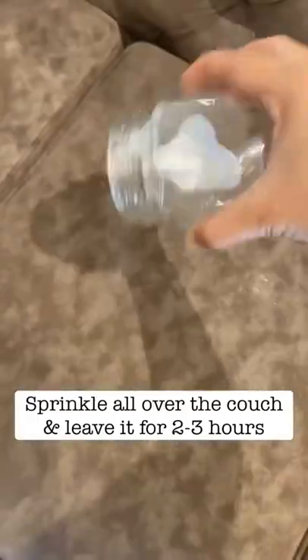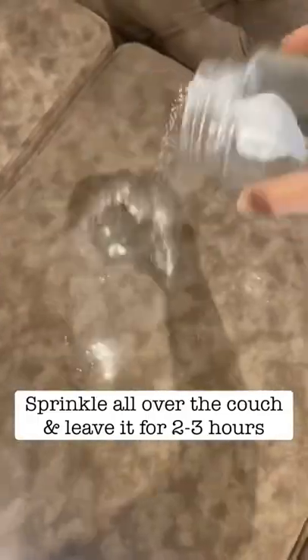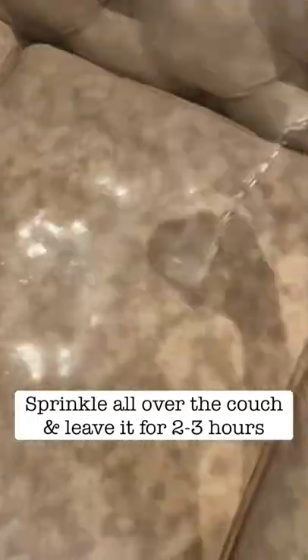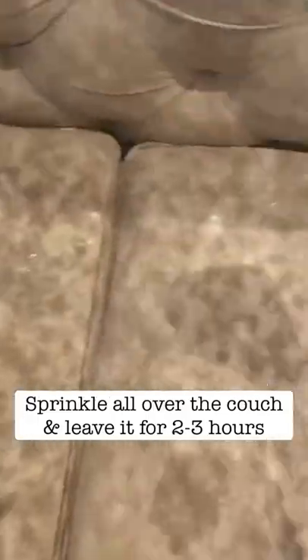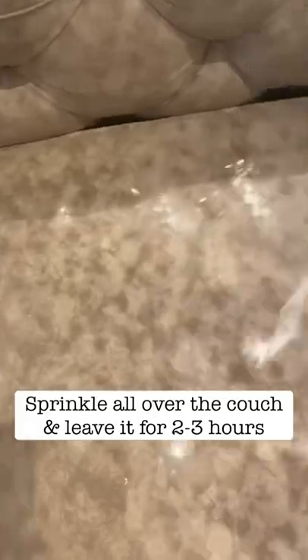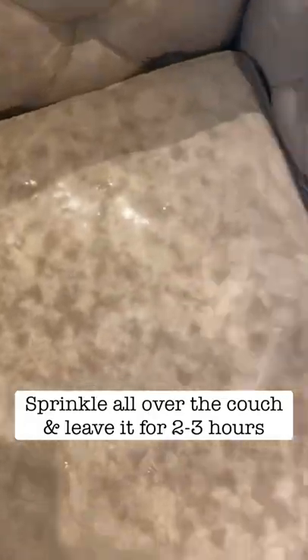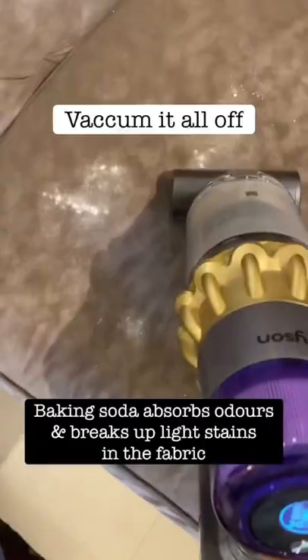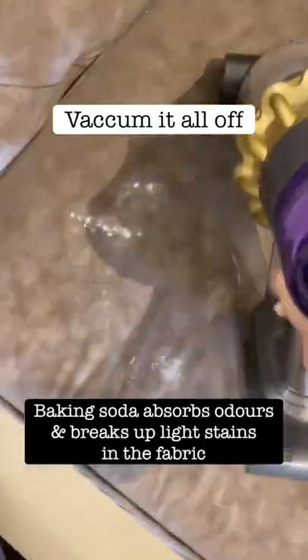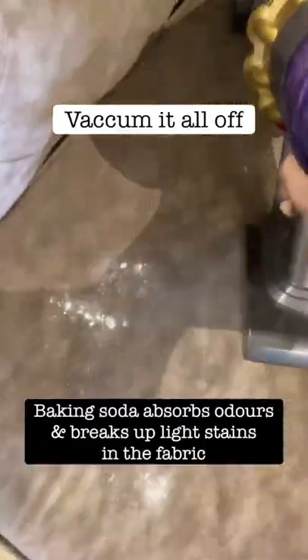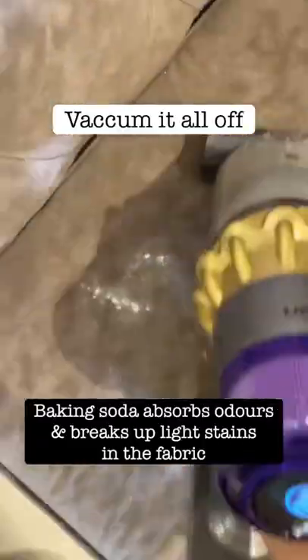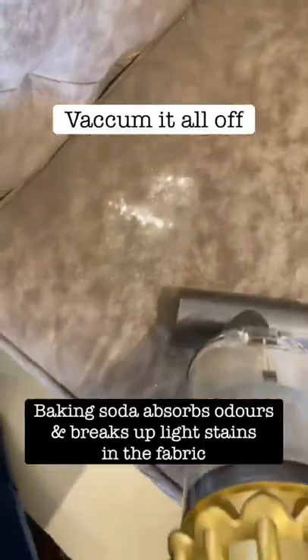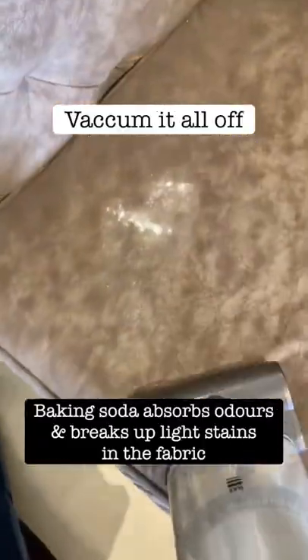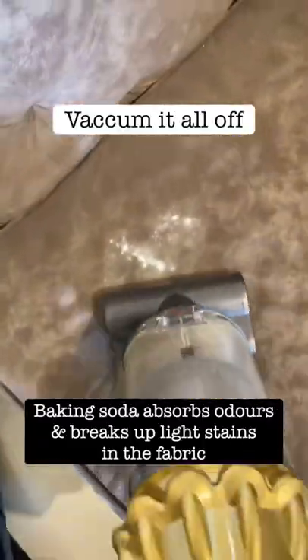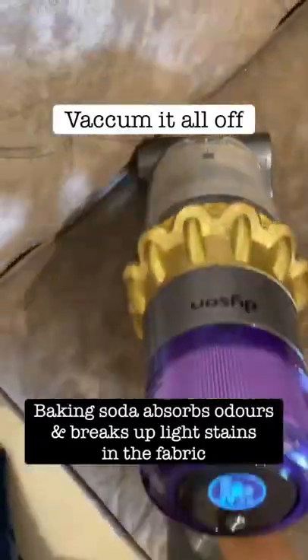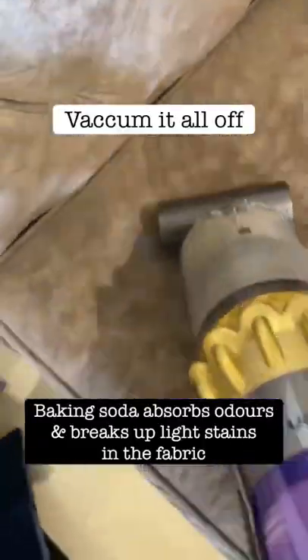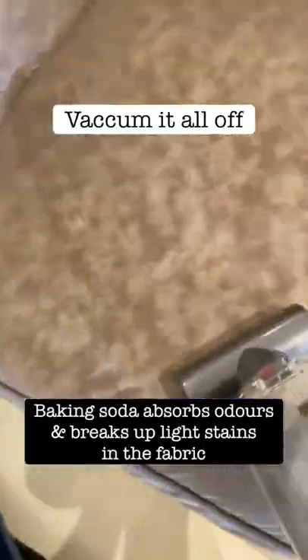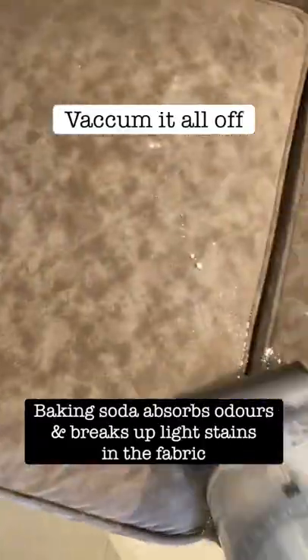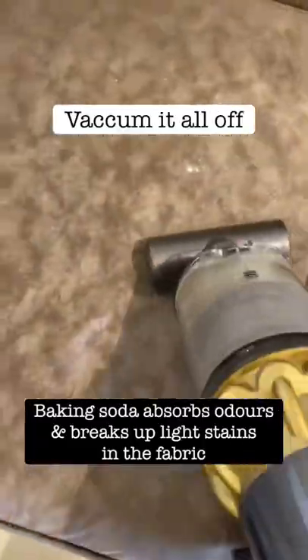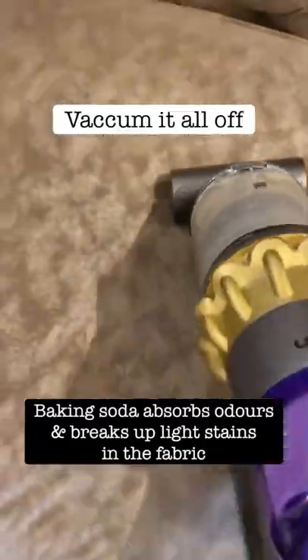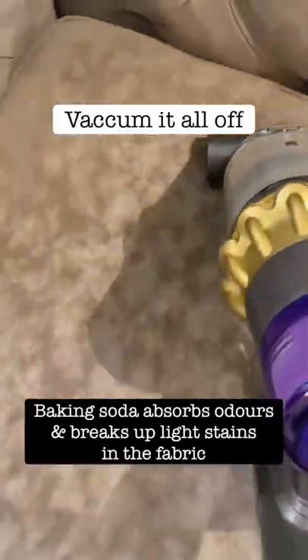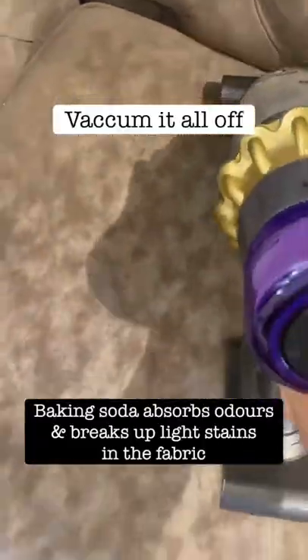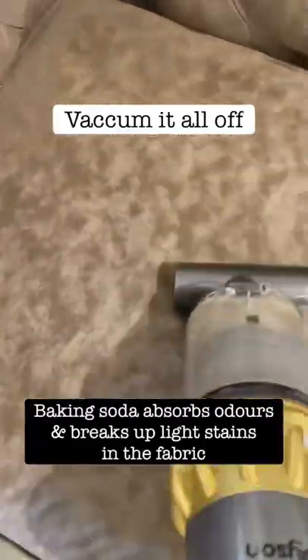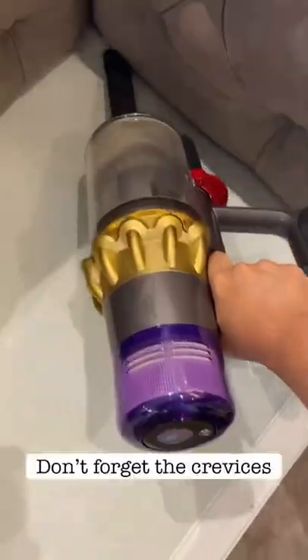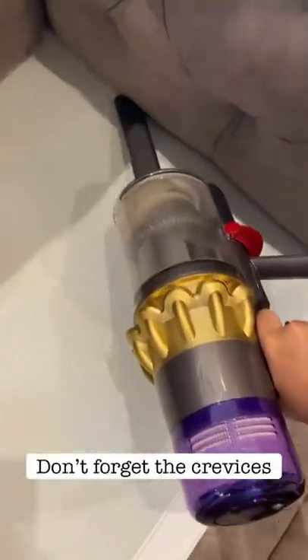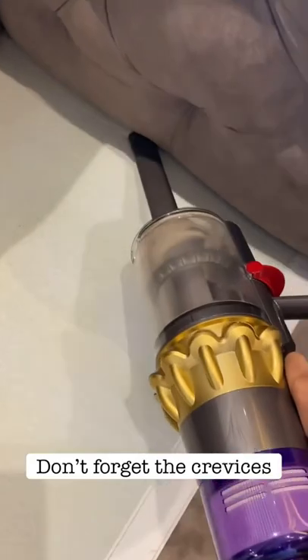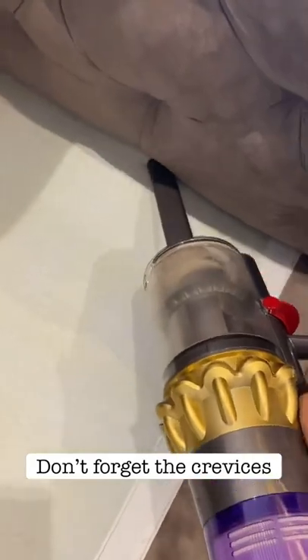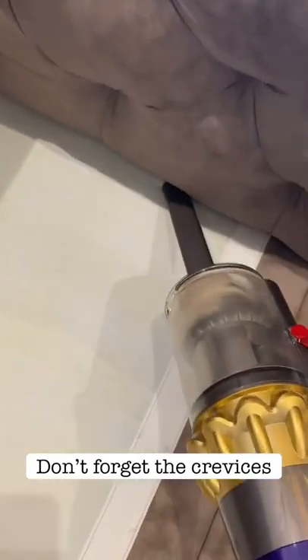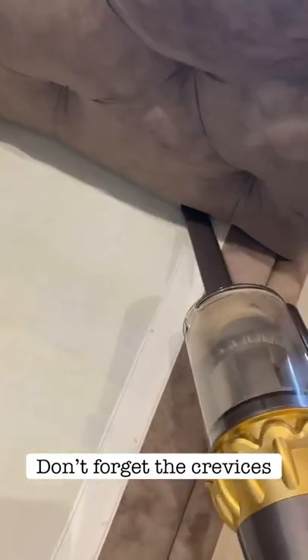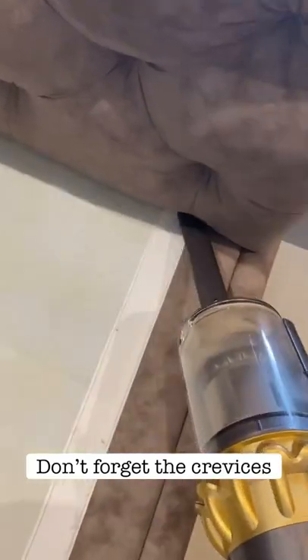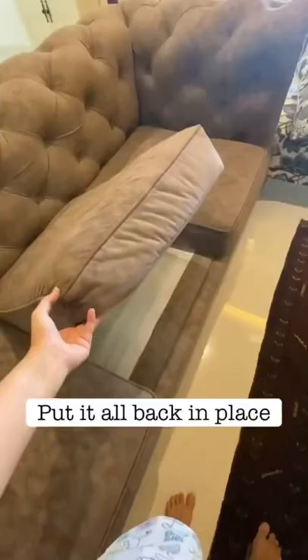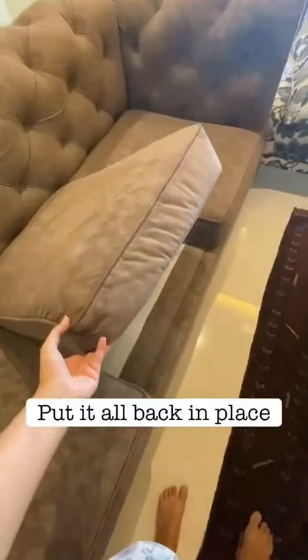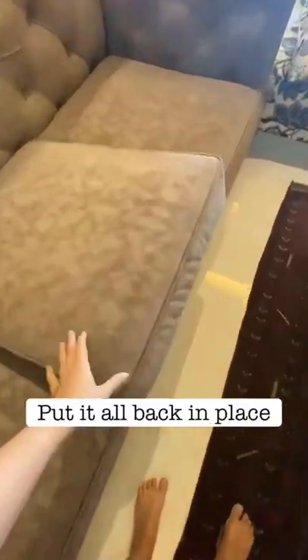Sprinkle this all over the couch and I leave it for about two to three hours. Baking soda is basically going to remove all kinds of nasty odors.